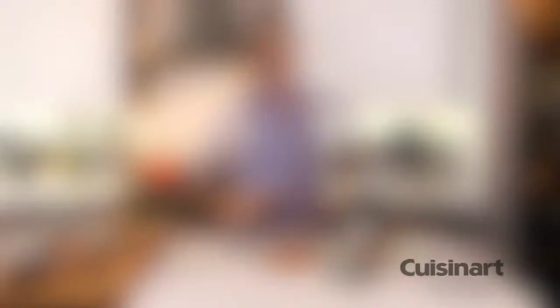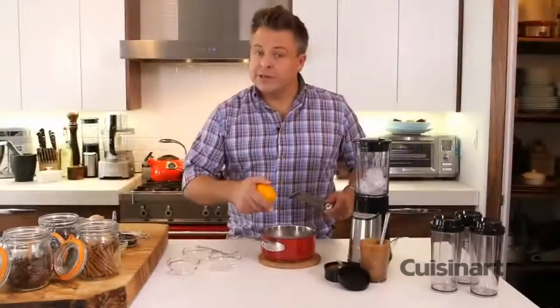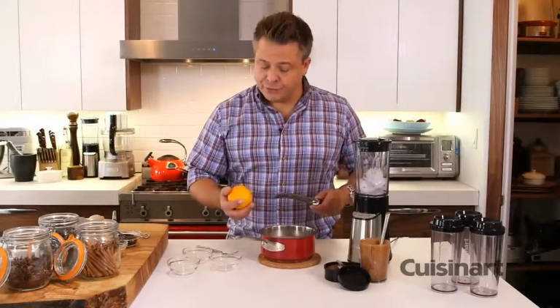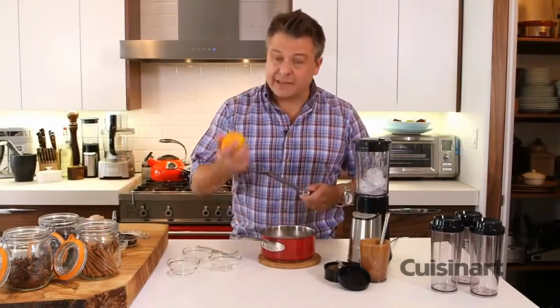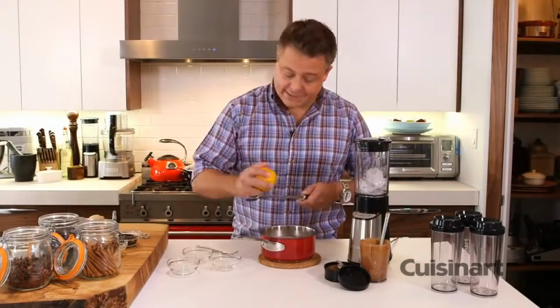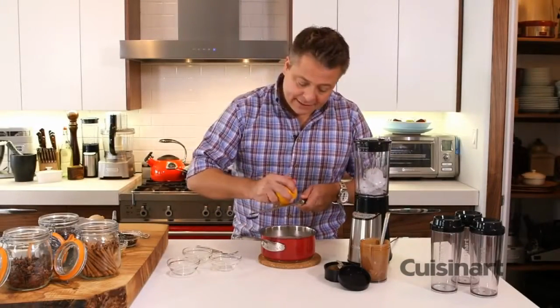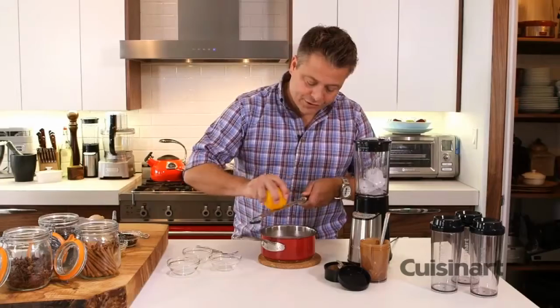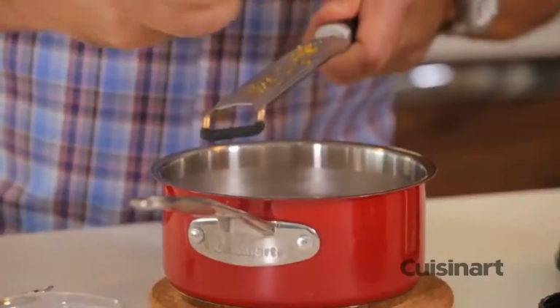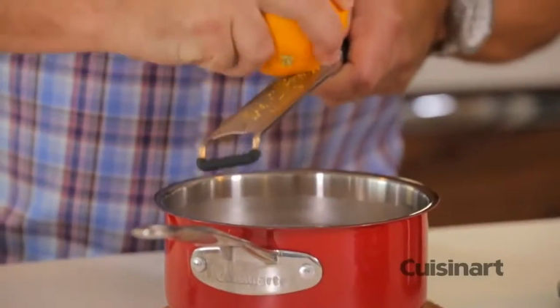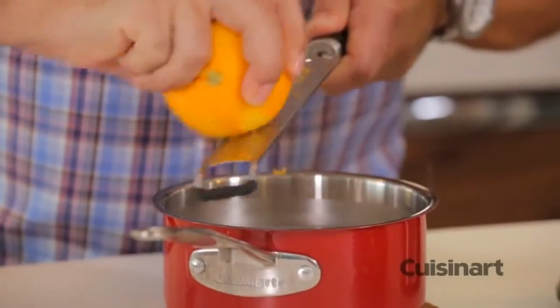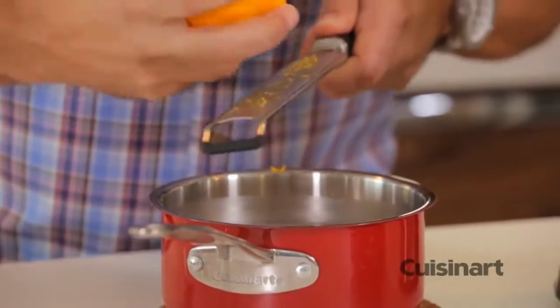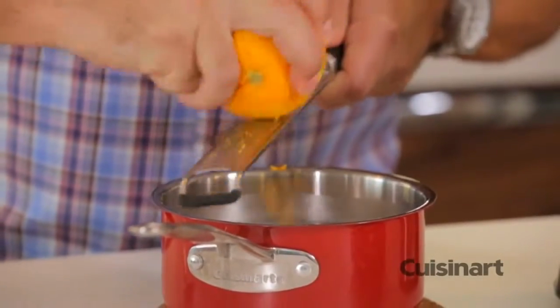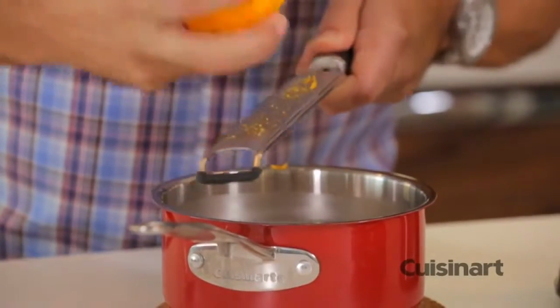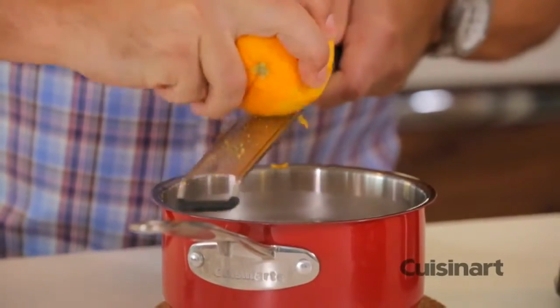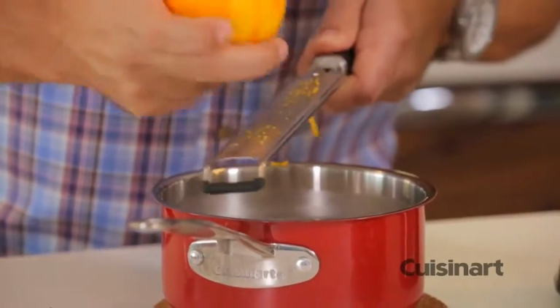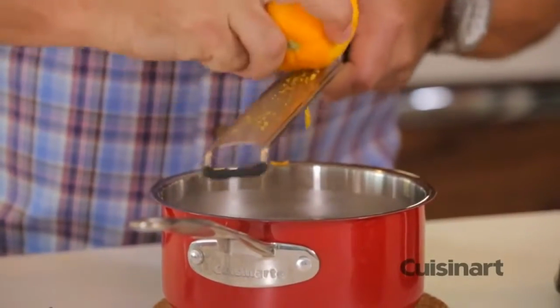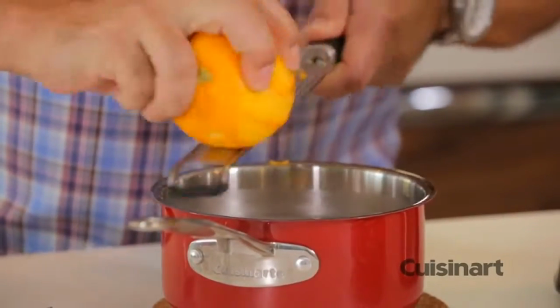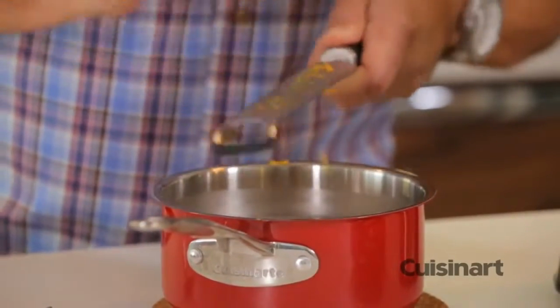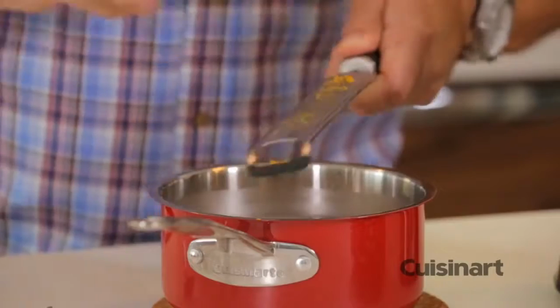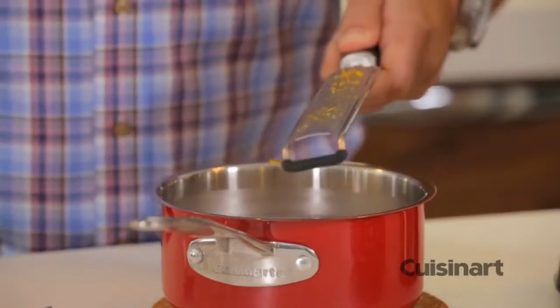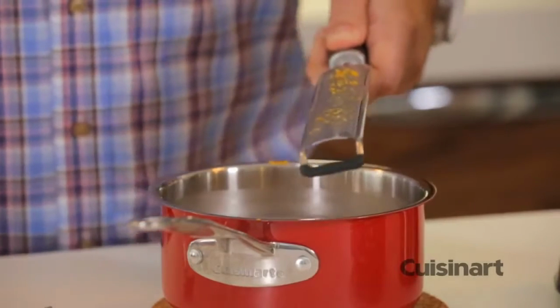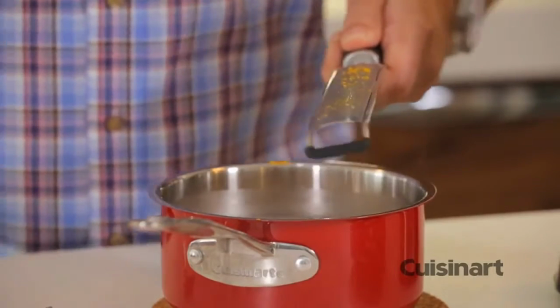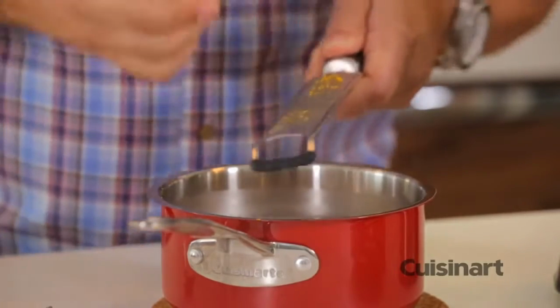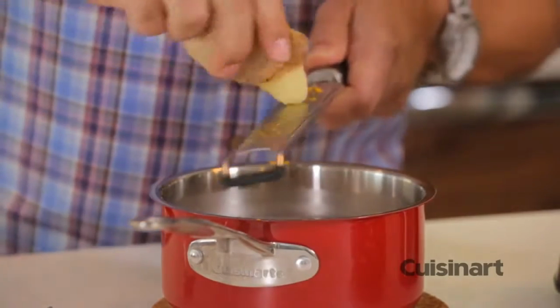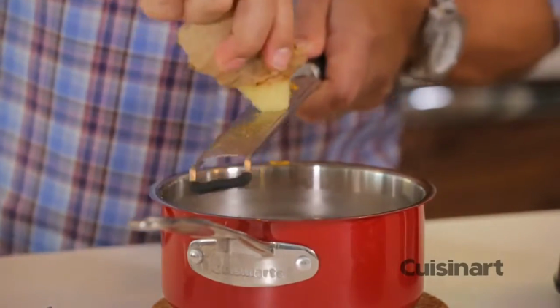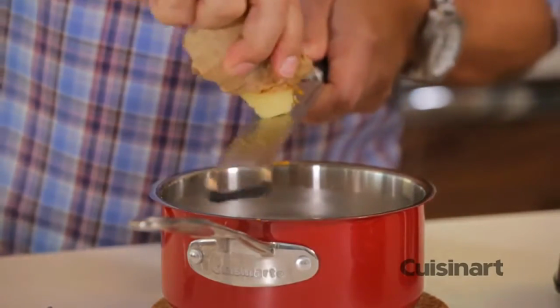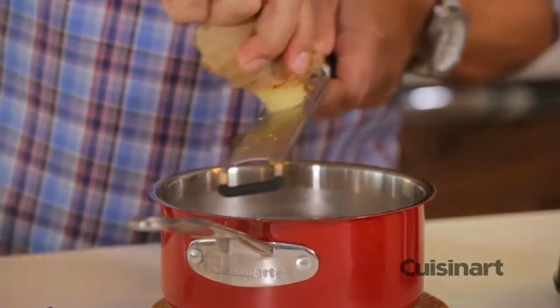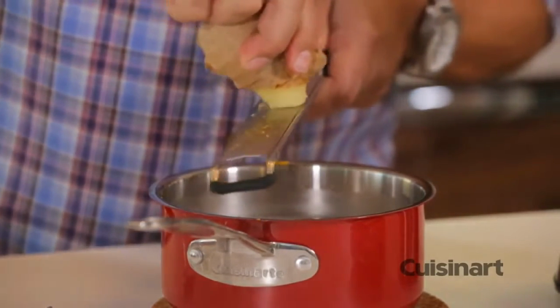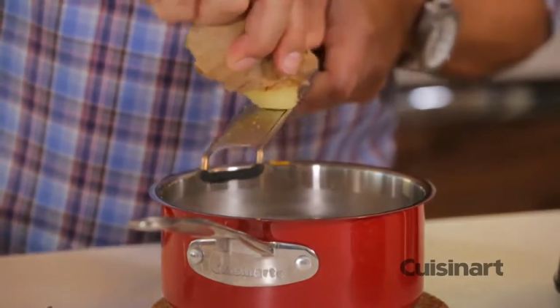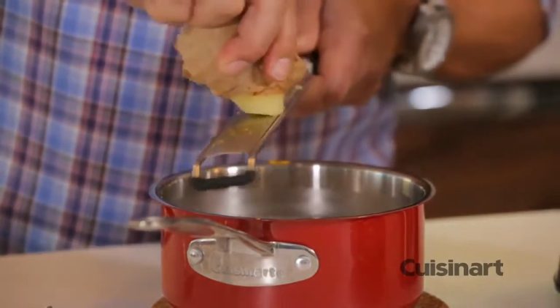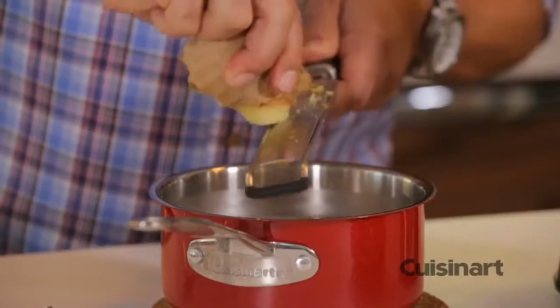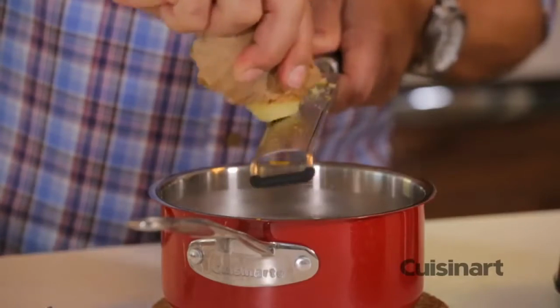With the cream infused, I'm going to add some orange zest, which is going to brighten up the flavors. After the orange zest, some fresh ginger to give it a little bit of a kick and that real distinct ginger flavor.